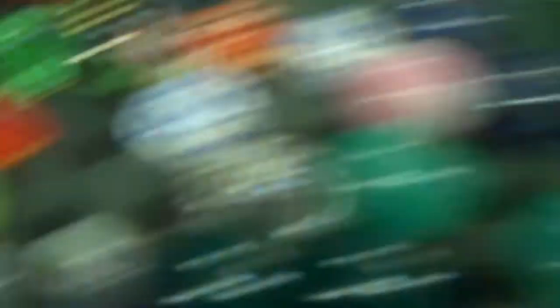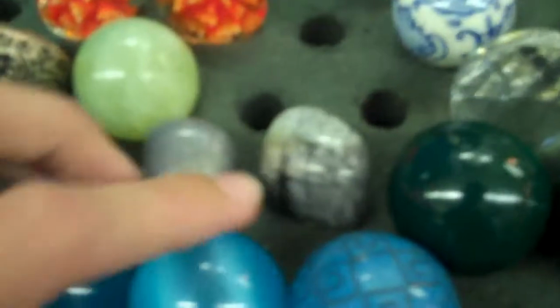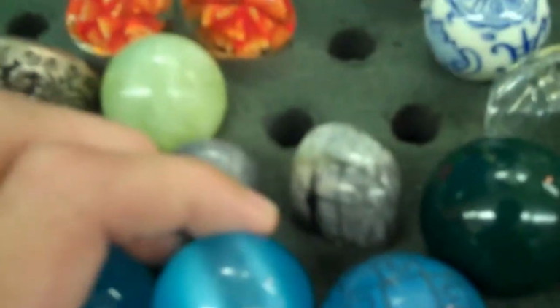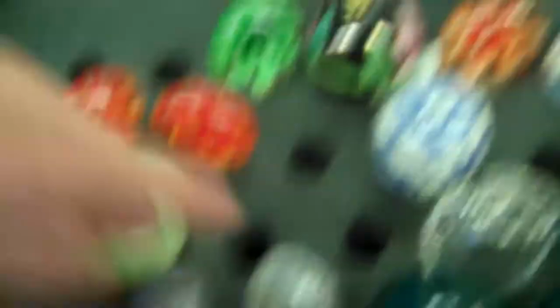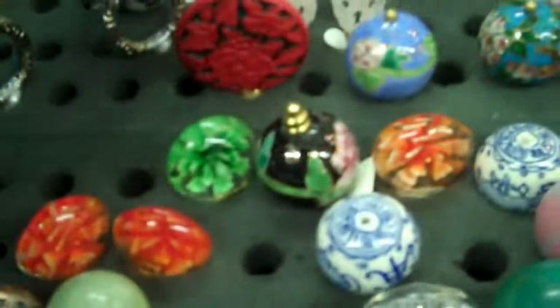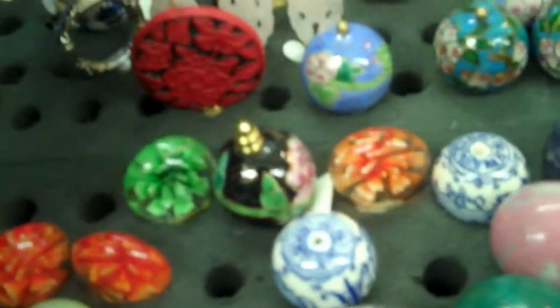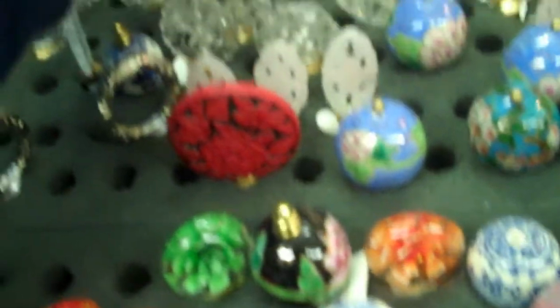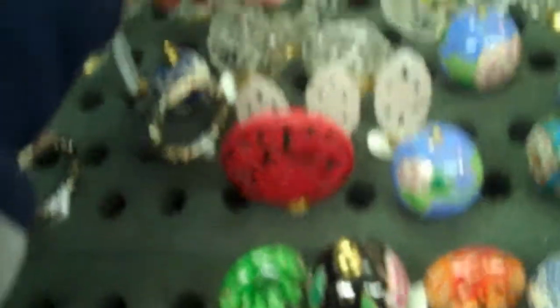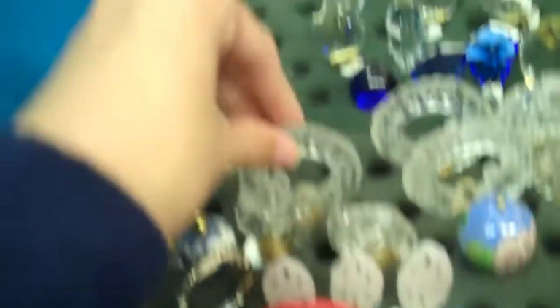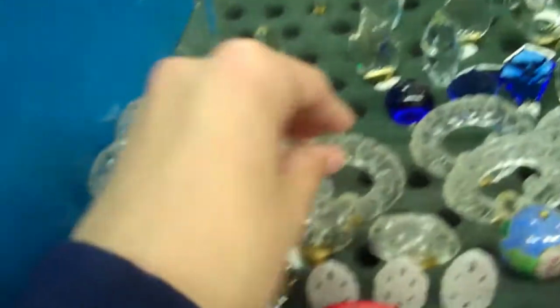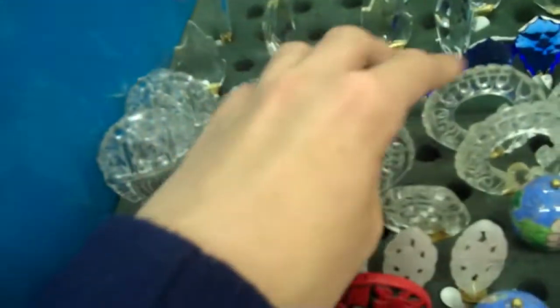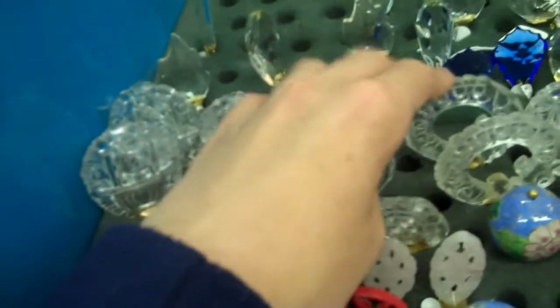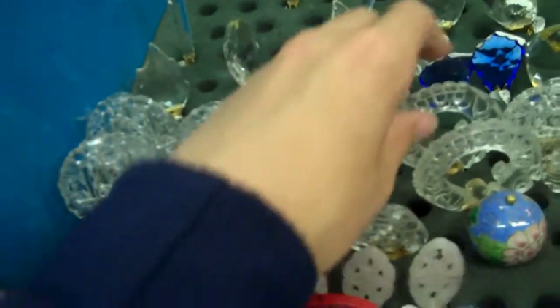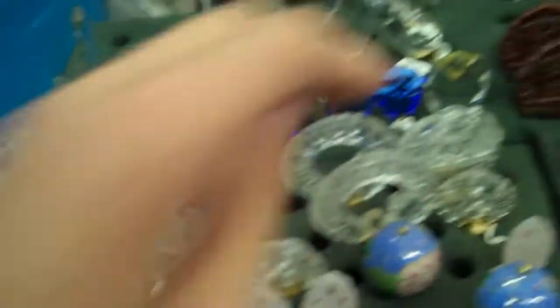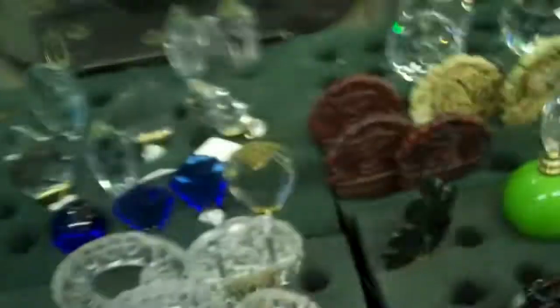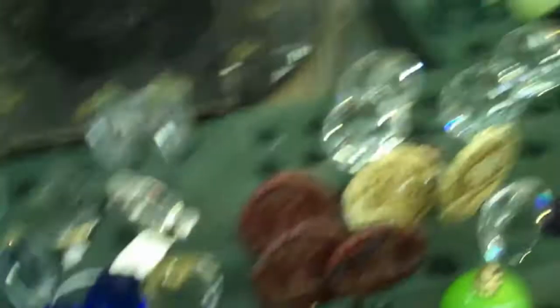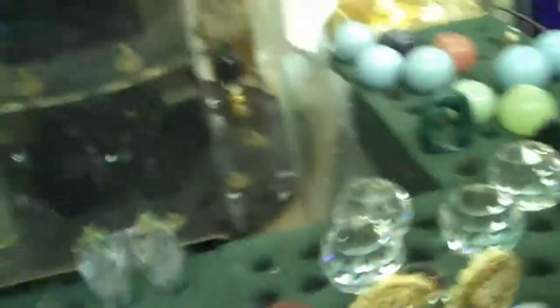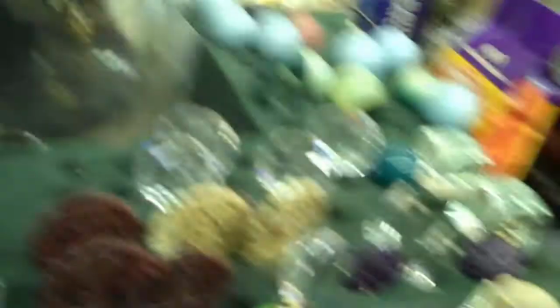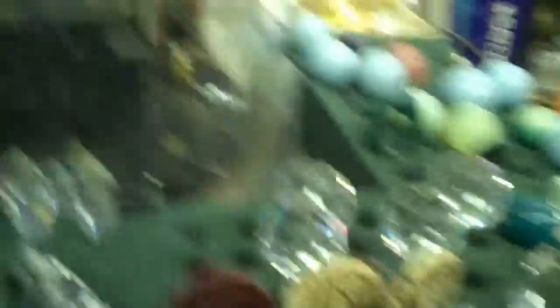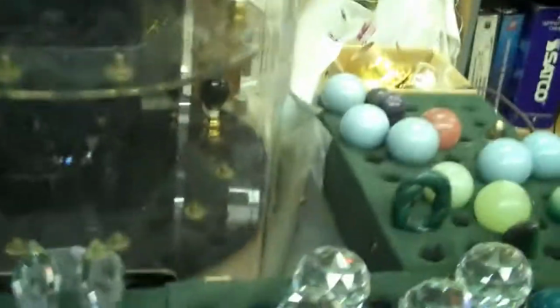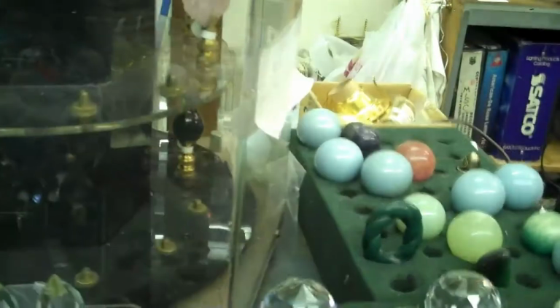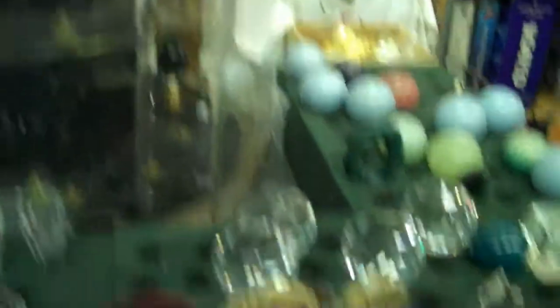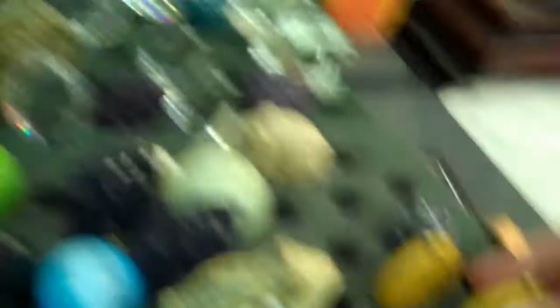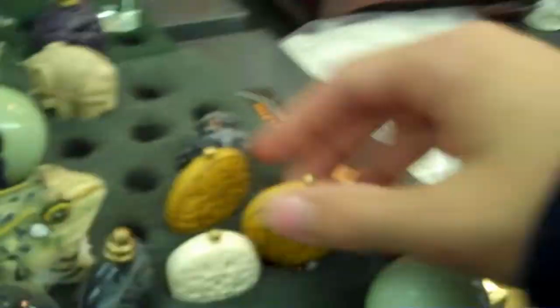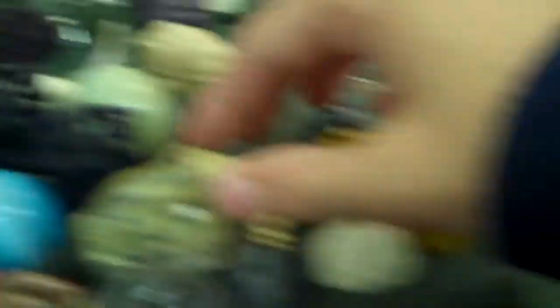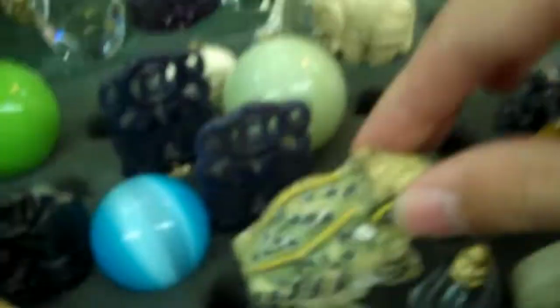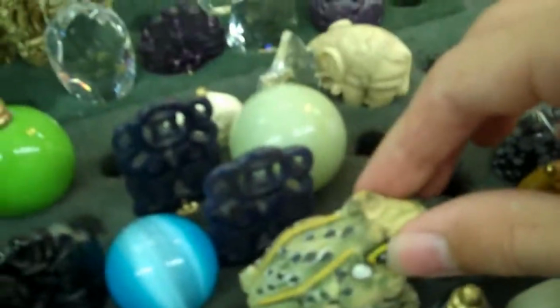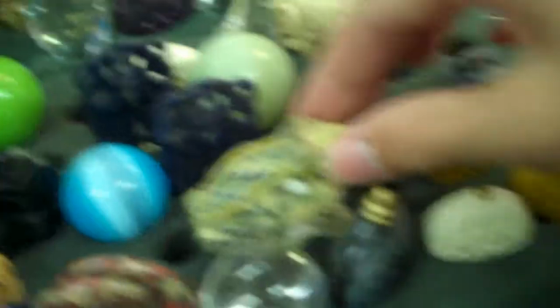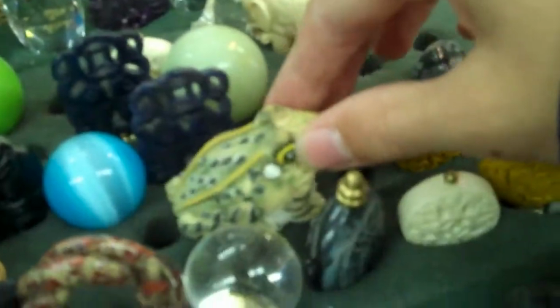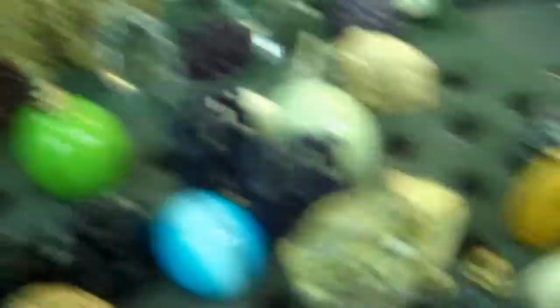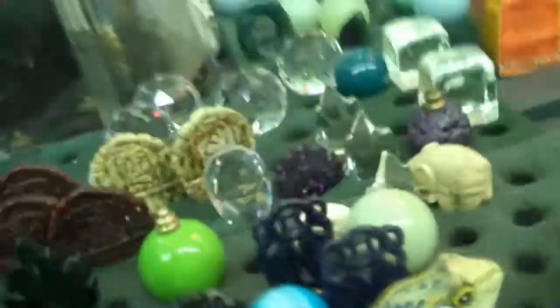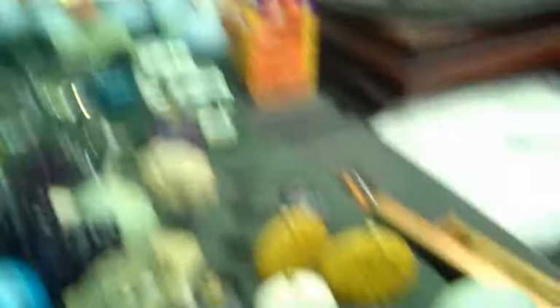You've got blue, you've got these little quartz glass spheres as well. You've got a little frog here, that's pretty cute.